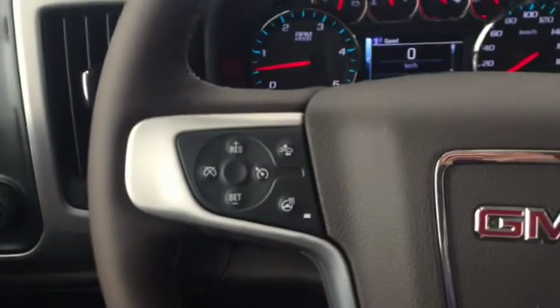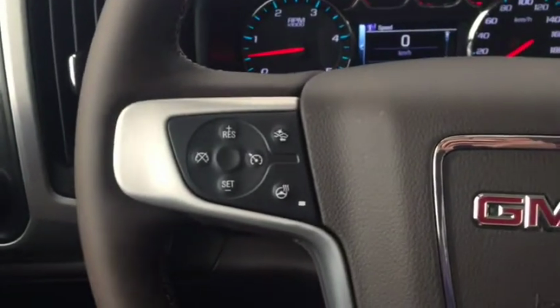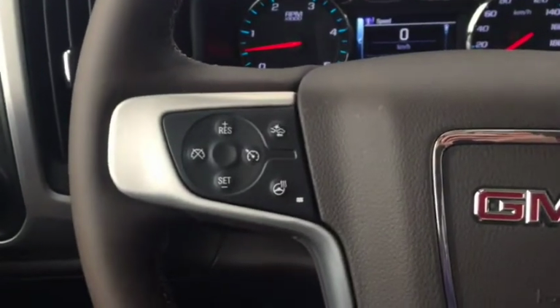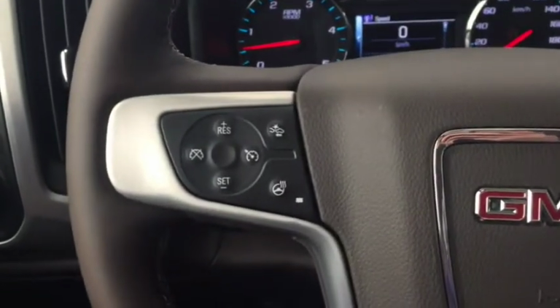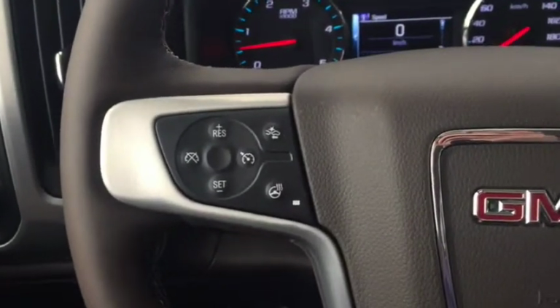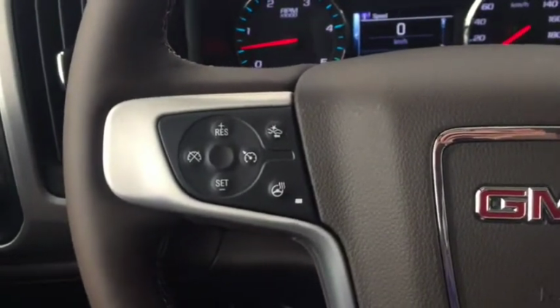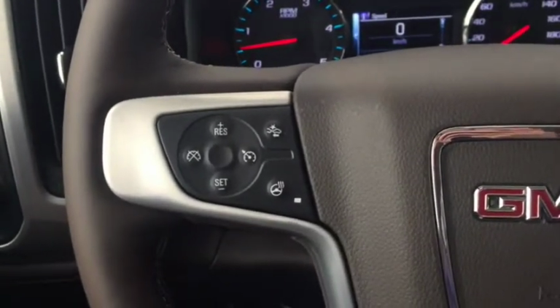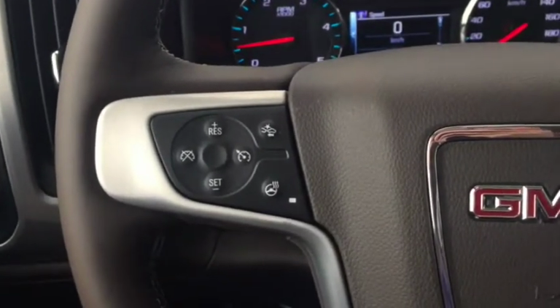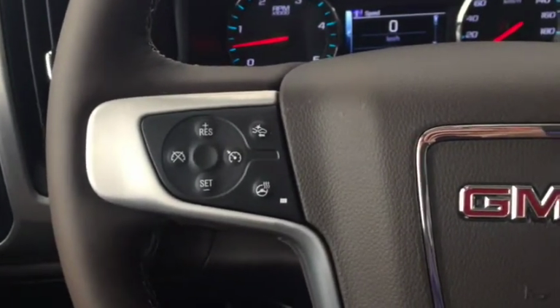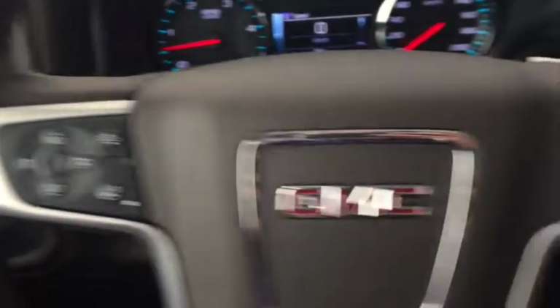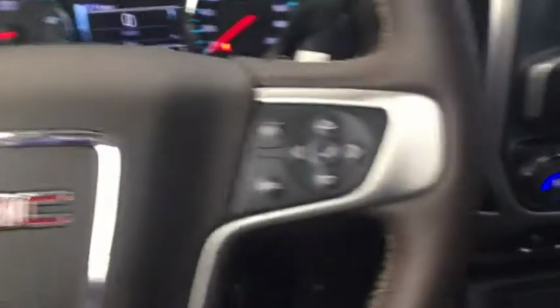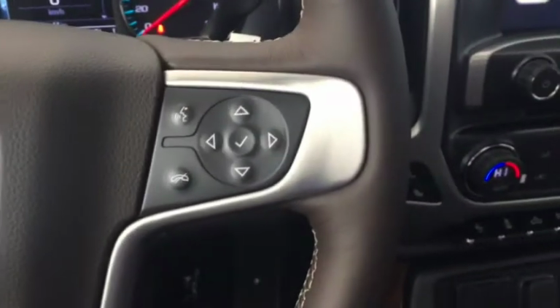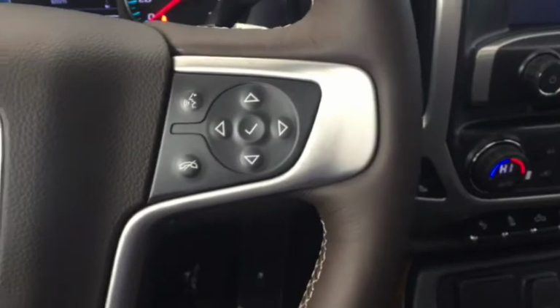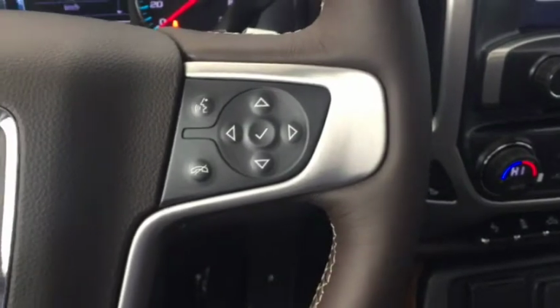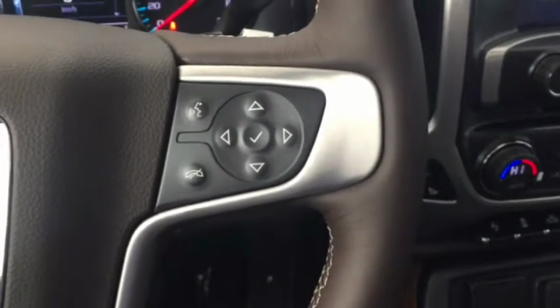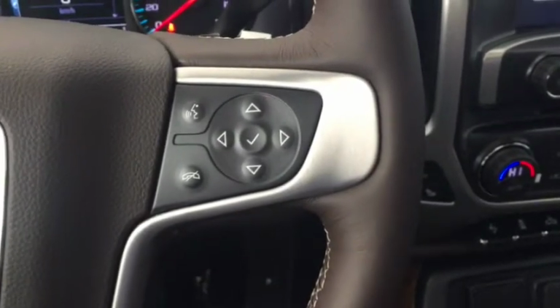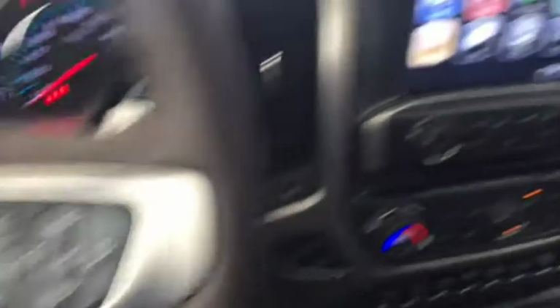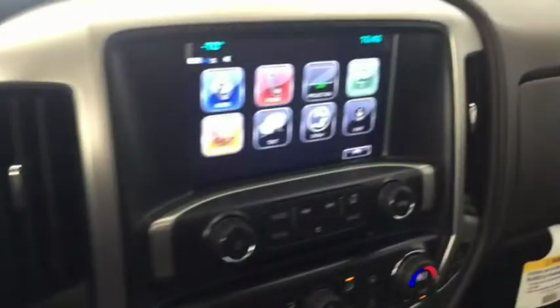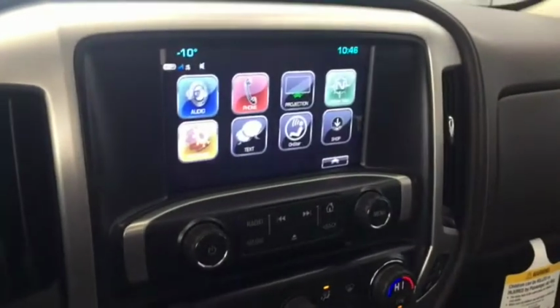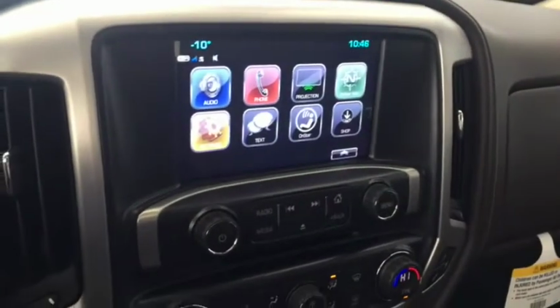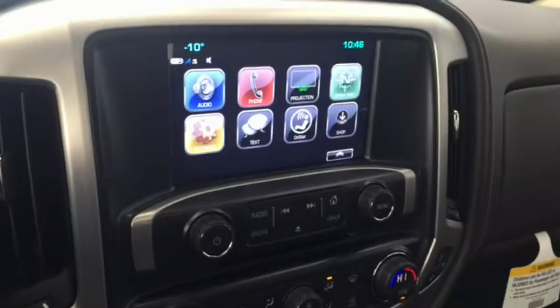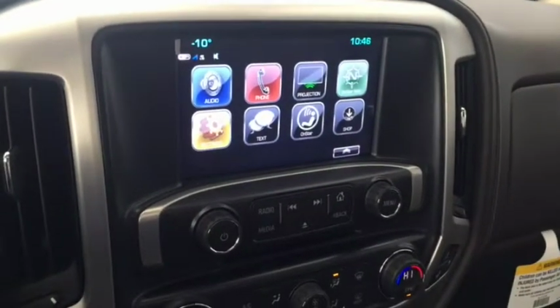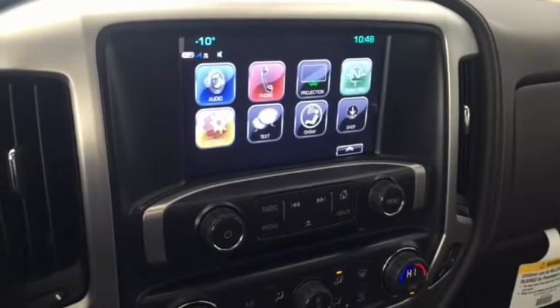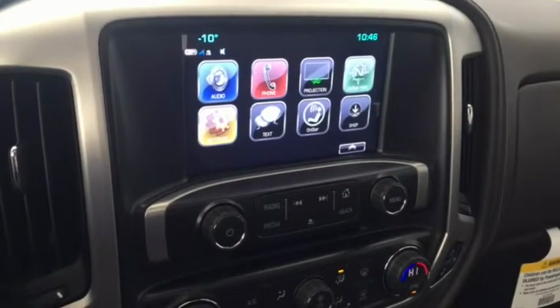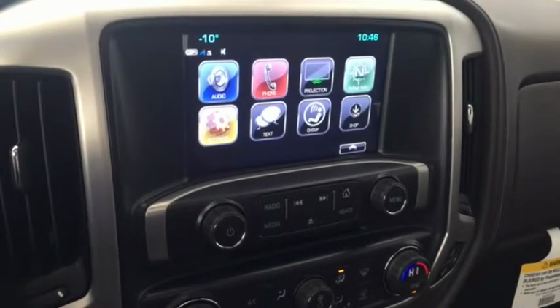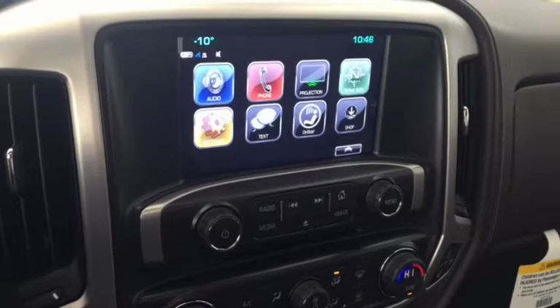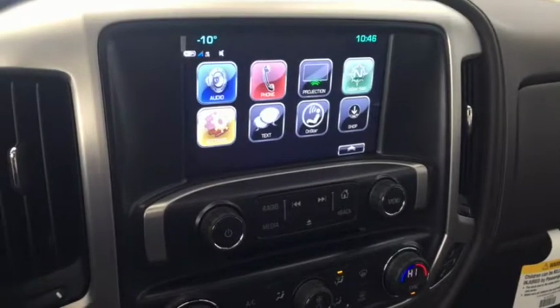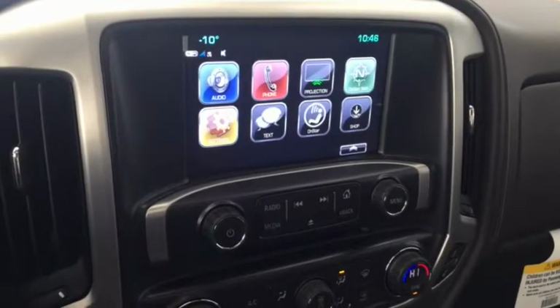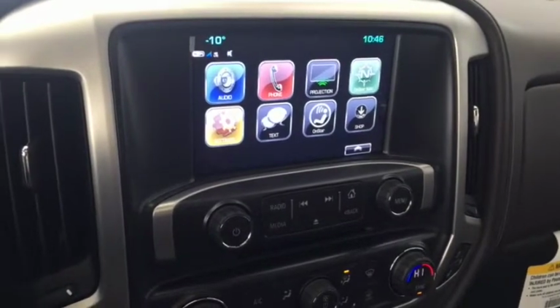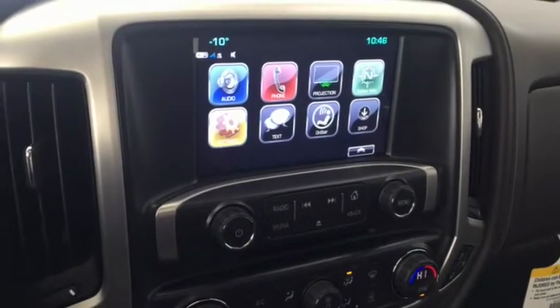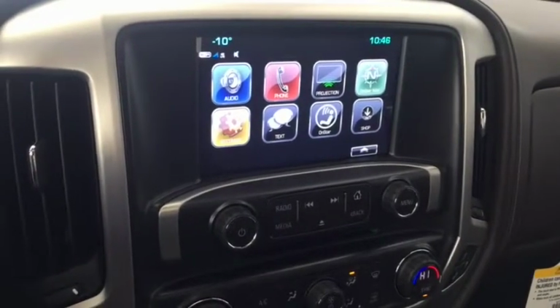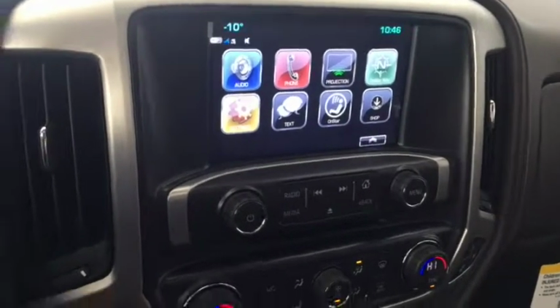On the steering wheel we have cruise control, forward collision alert, heated steering wheel, Bluetooth capability, media controls, a screen display with AM FM radio, Sirius XM radio, rear vision backup camera, and CD player.